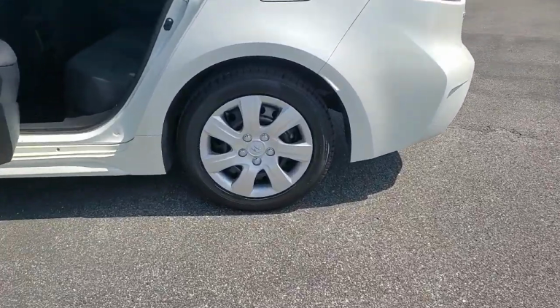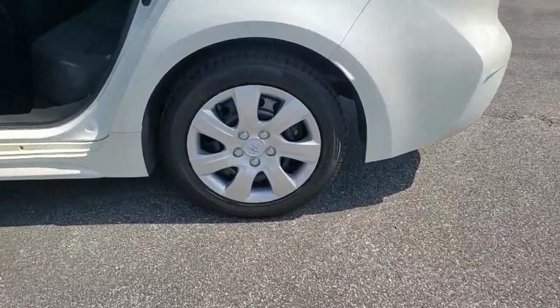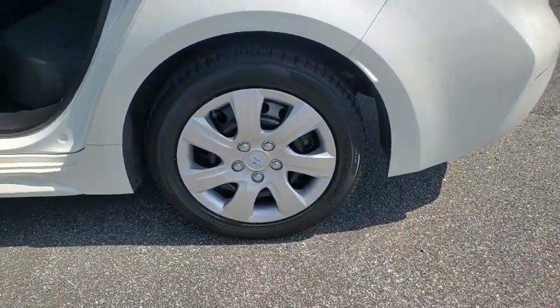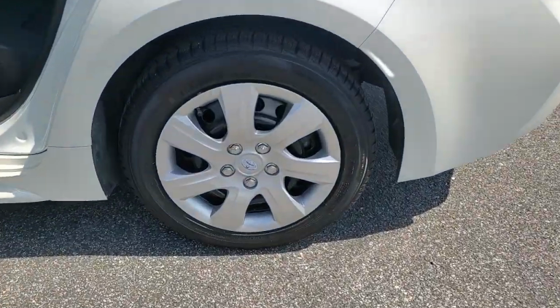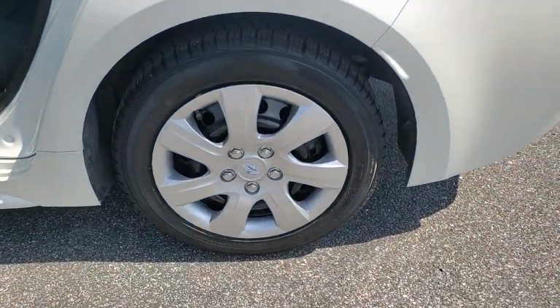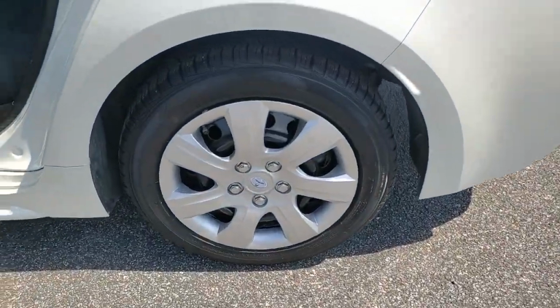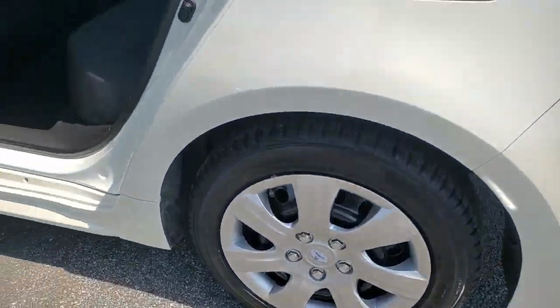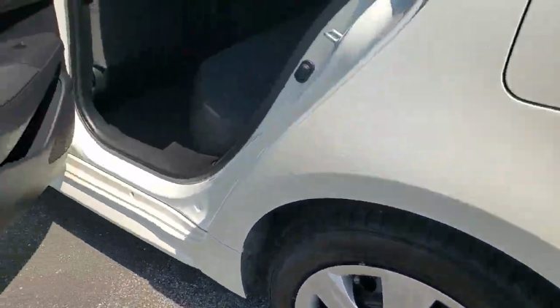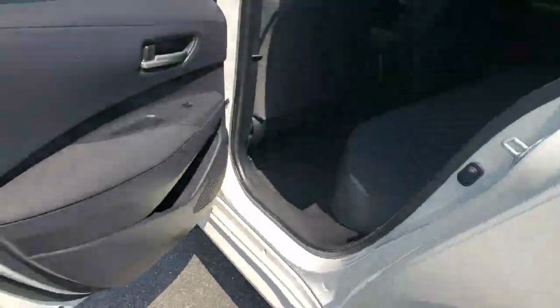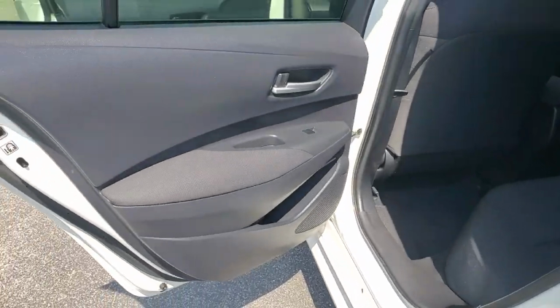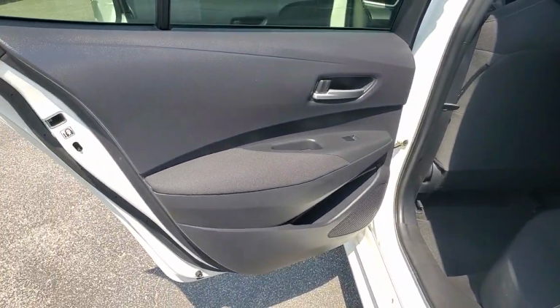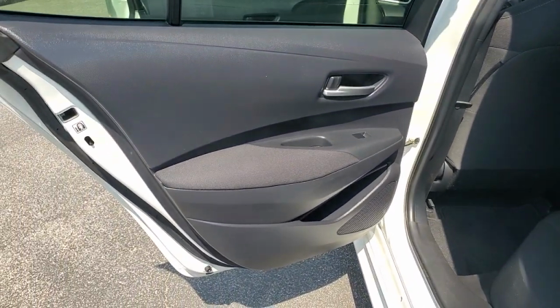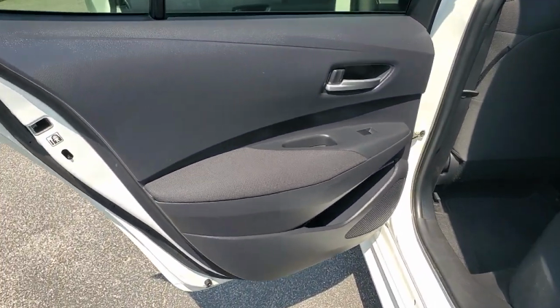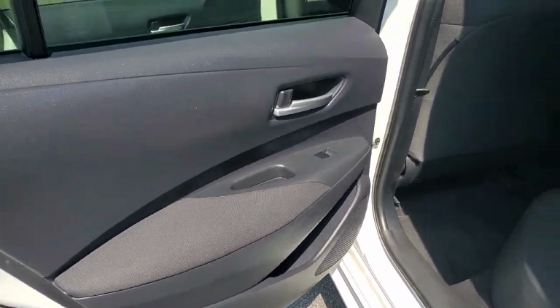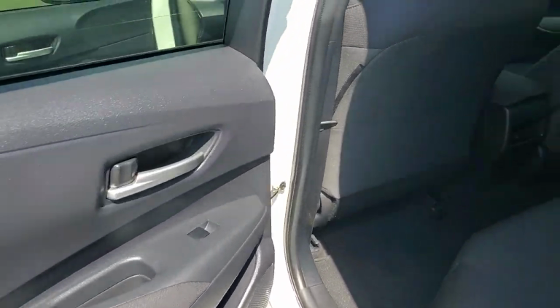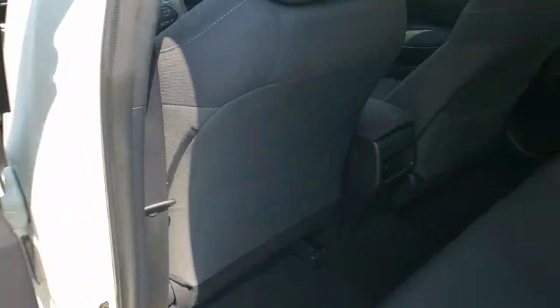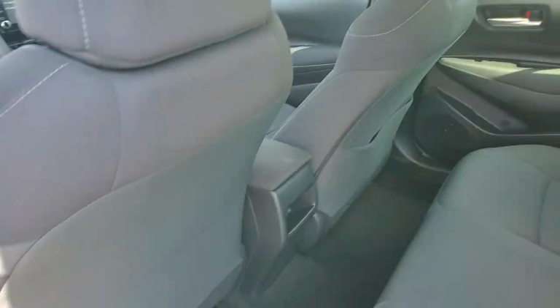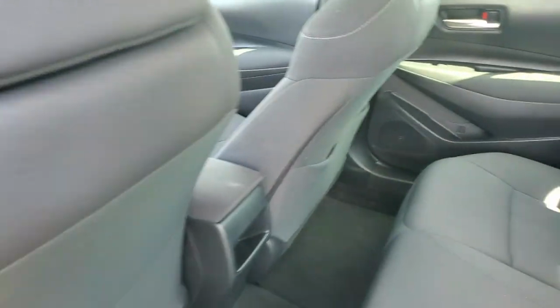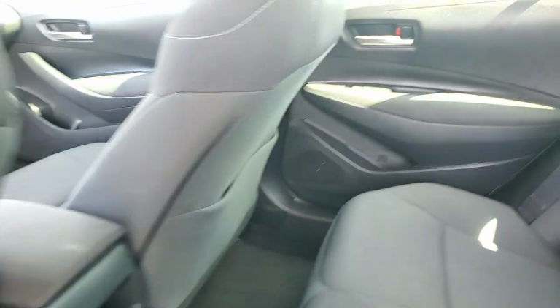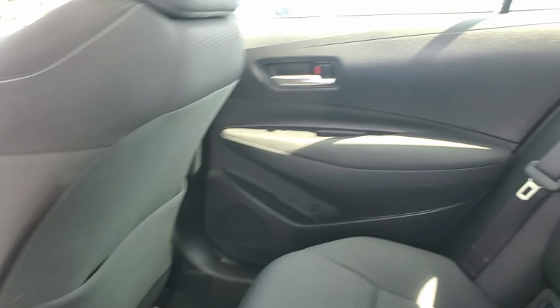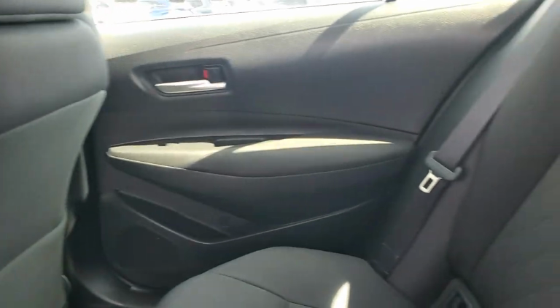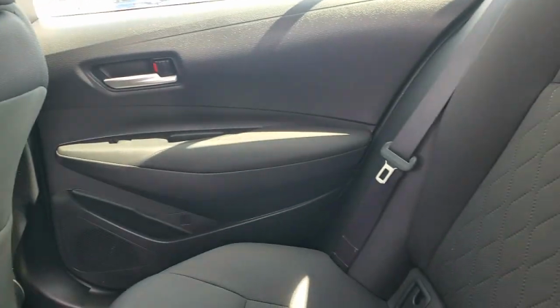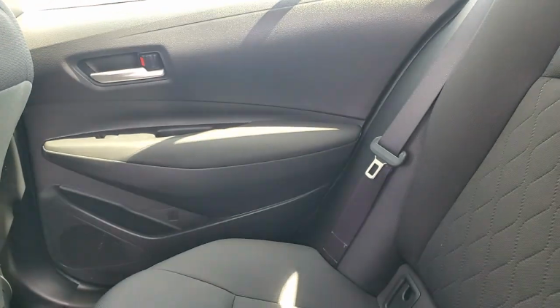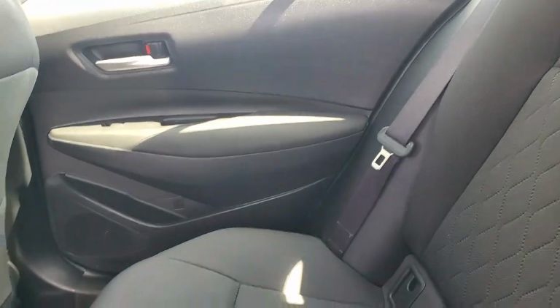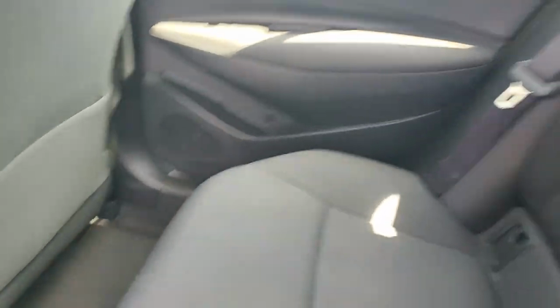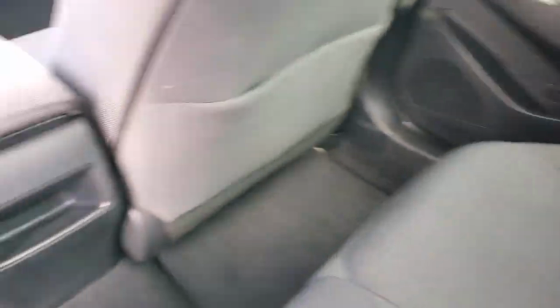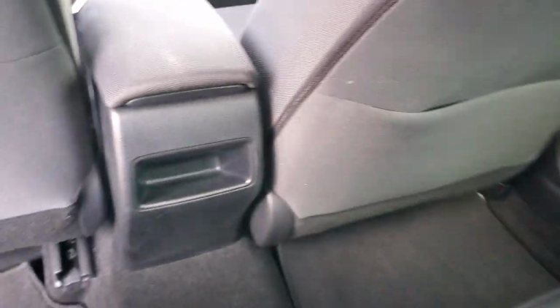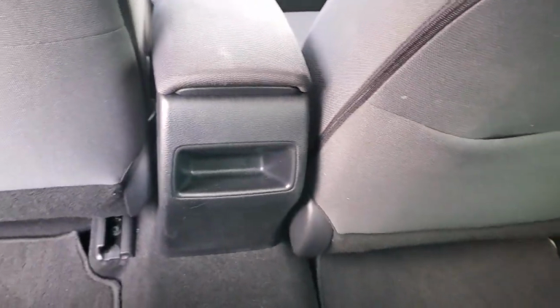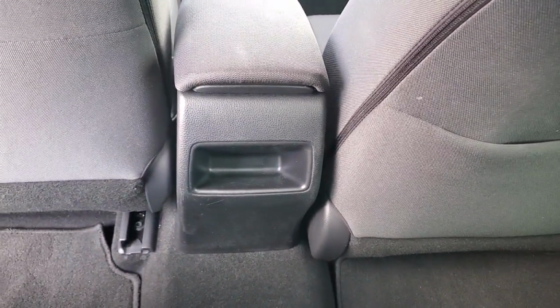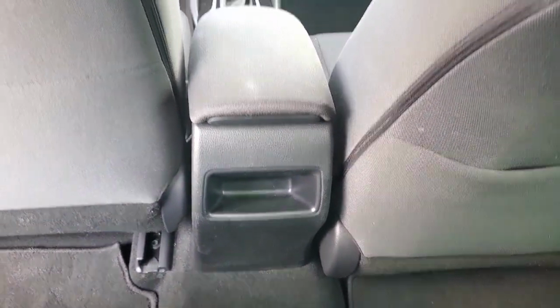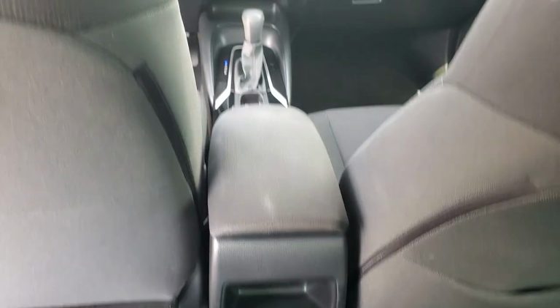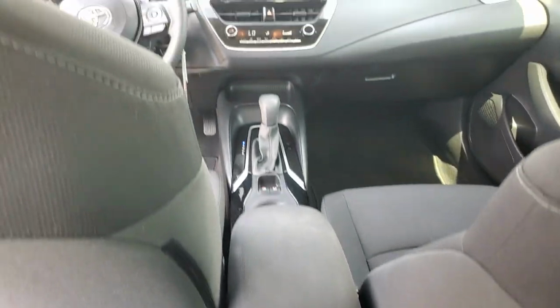Lane Departure Warning, Keyless Entry, Backup Camera, Adaptive Cruise Control, Satellite Radio, Lane Keeping Assist, Bluetooth Connection, Steering Wheel Audio Controls, Wi-Fi Hotspot, Stability Control.